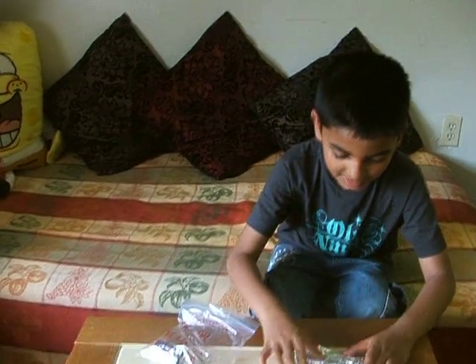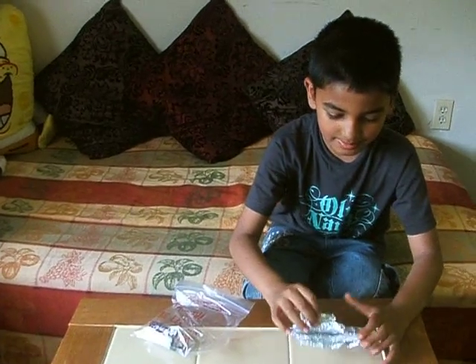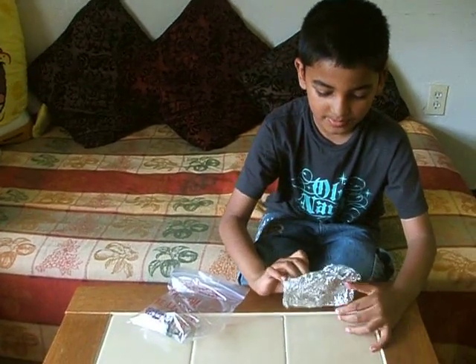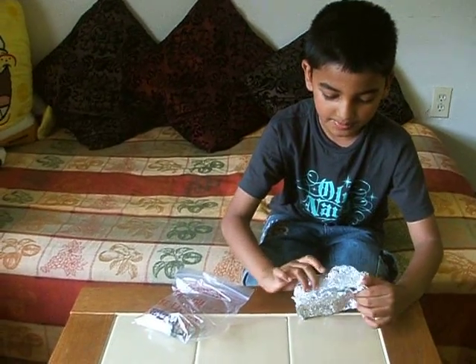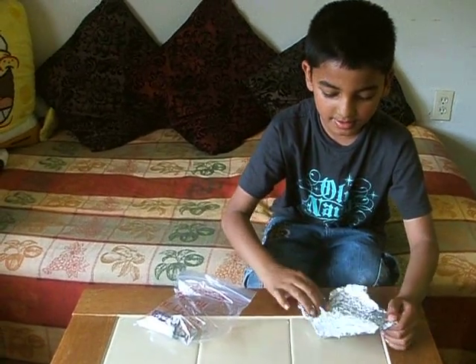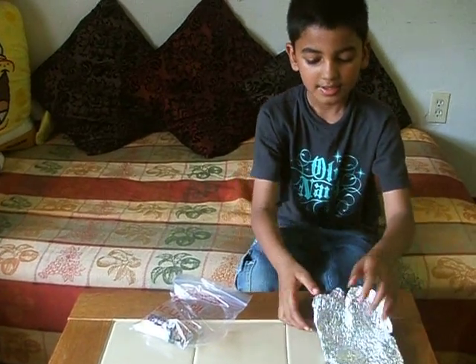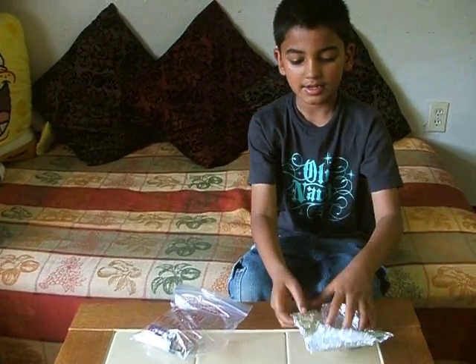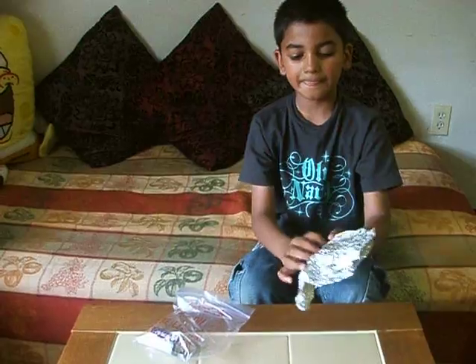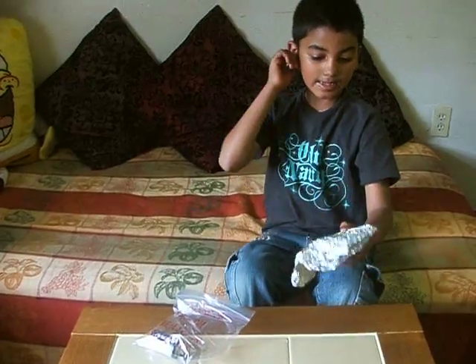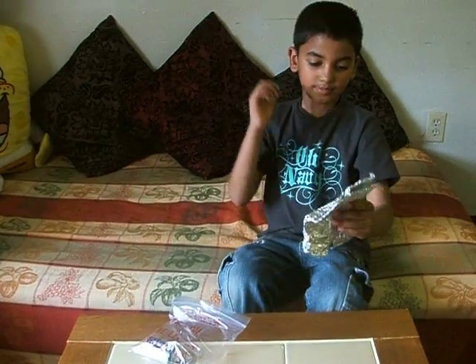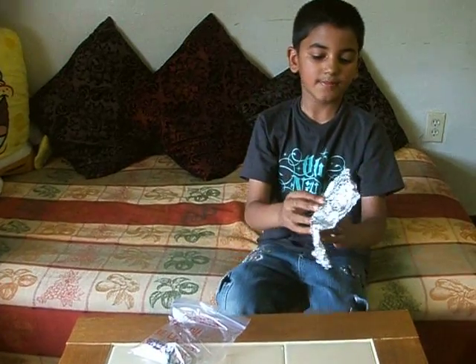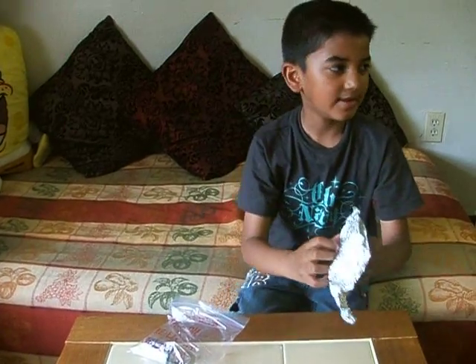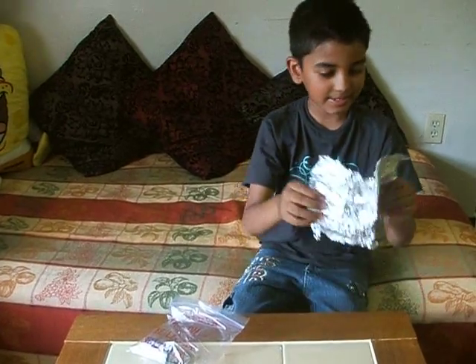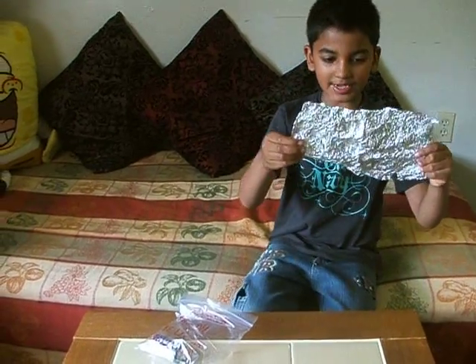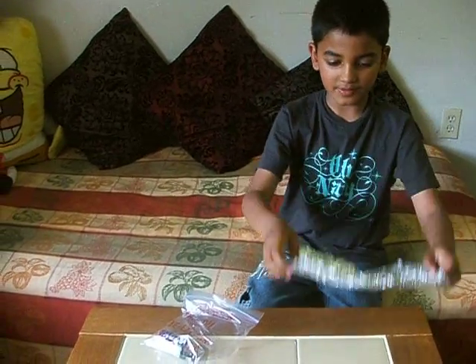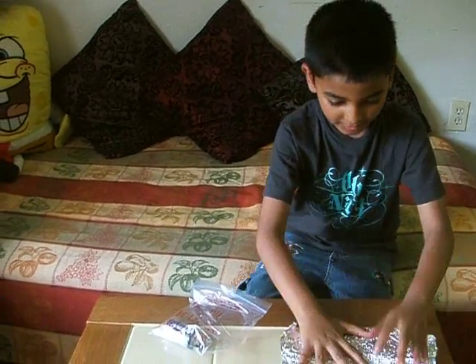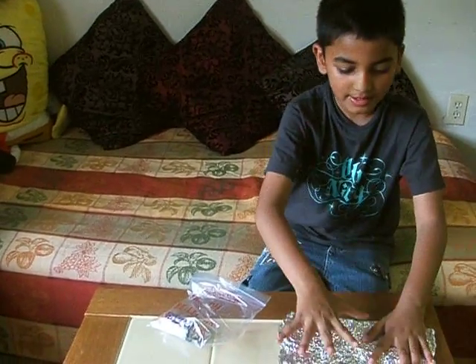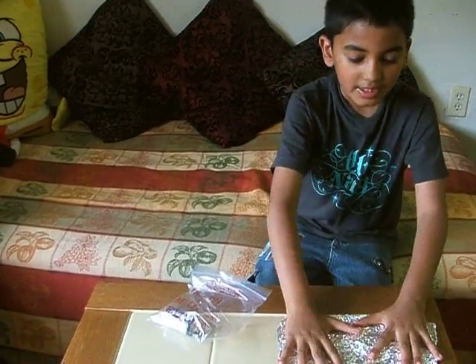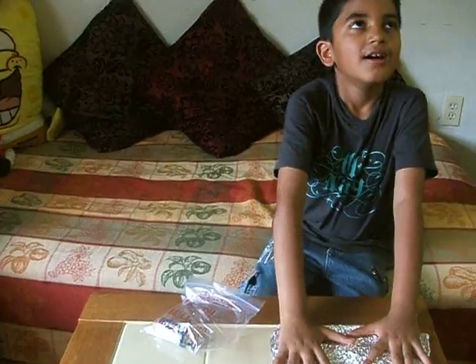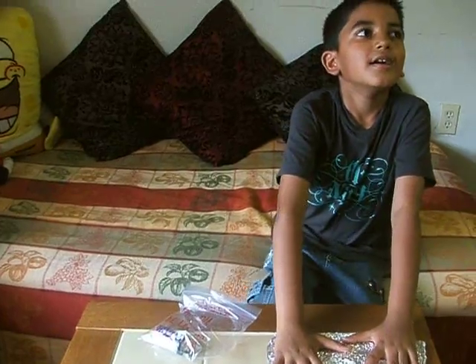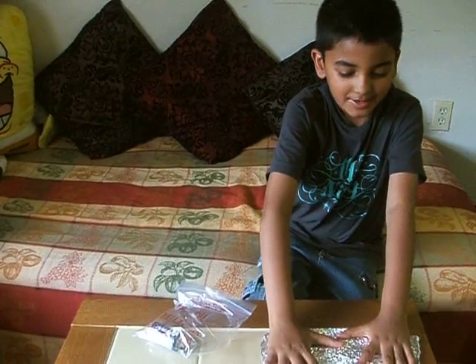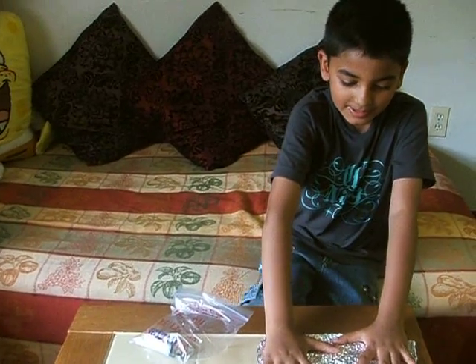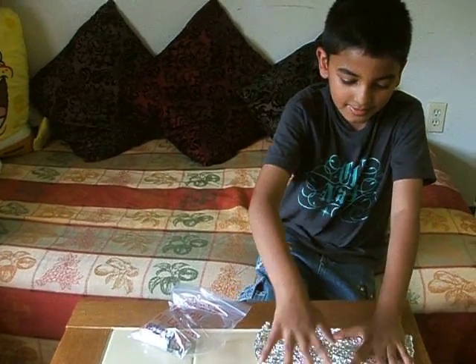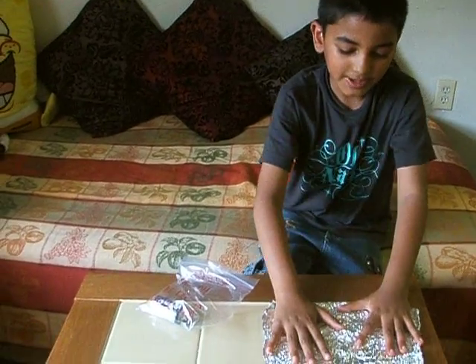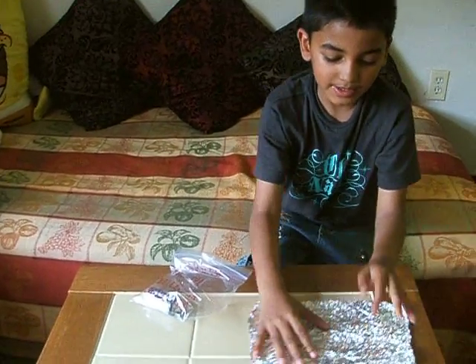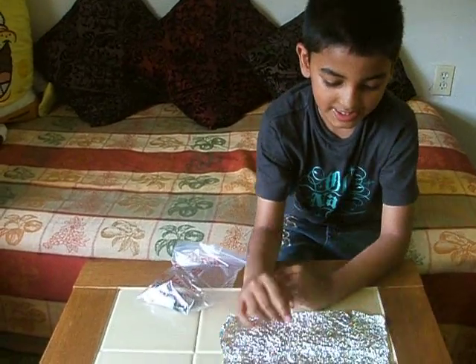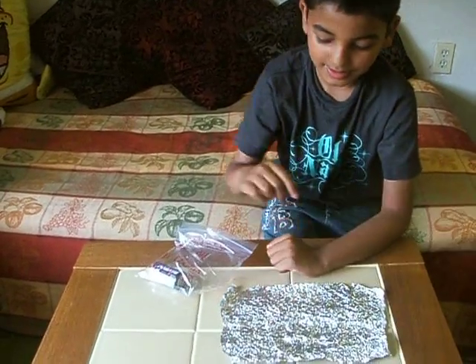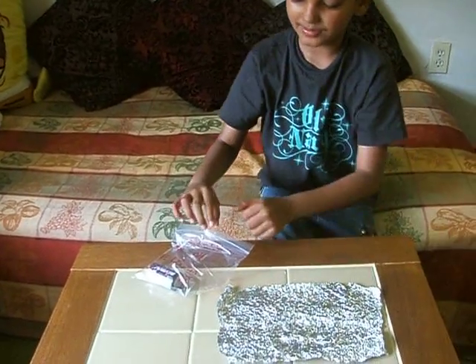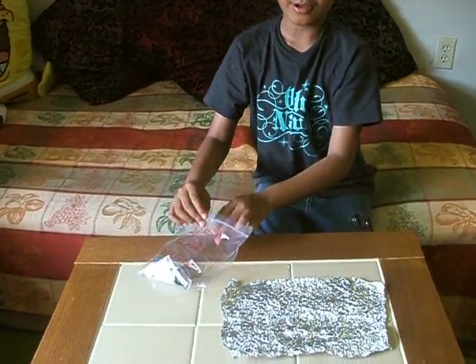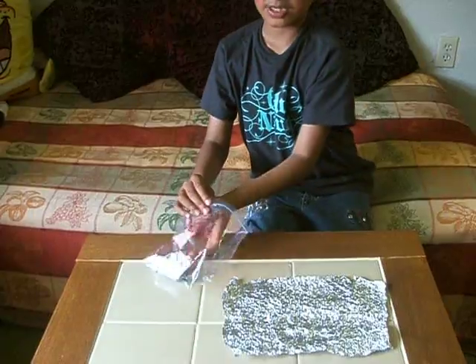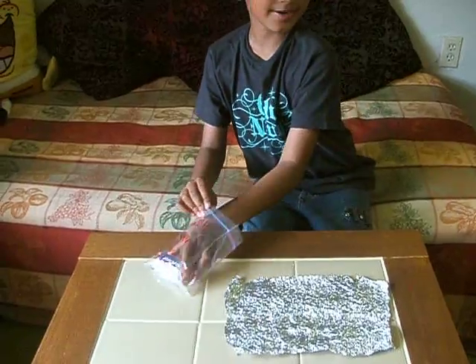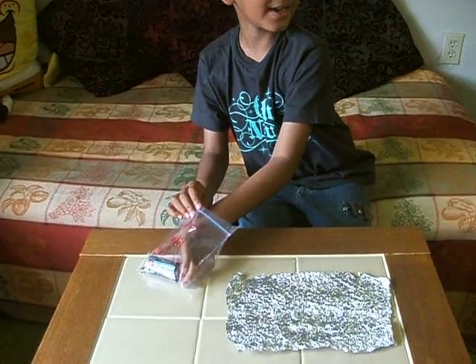This experiment is about how to light up a light bulb. The first material I'm going to use for my experiment is aluminum foil. Just place it on the table.